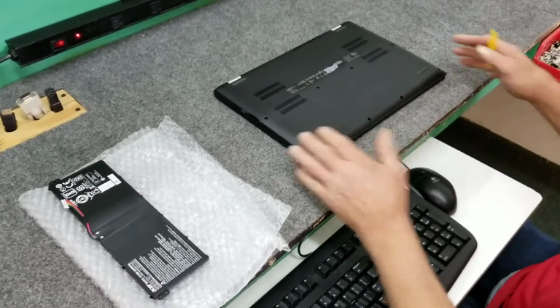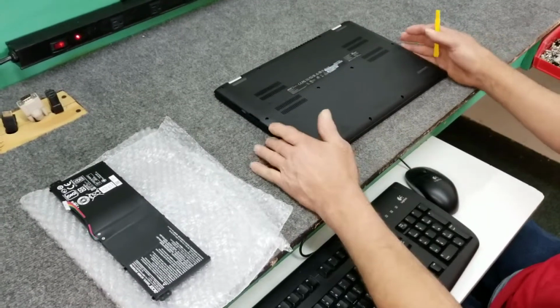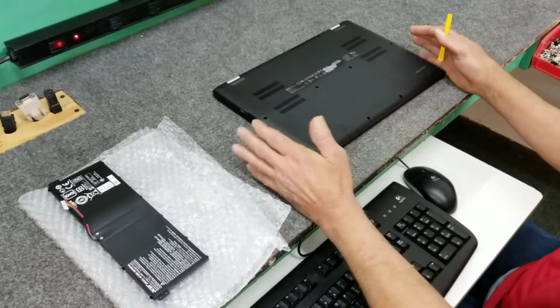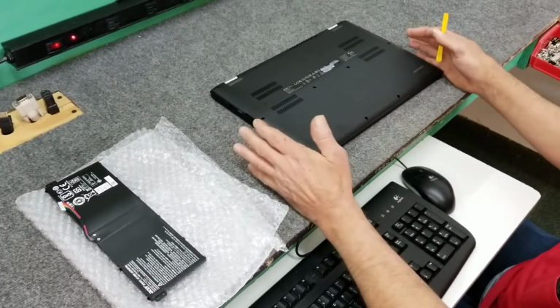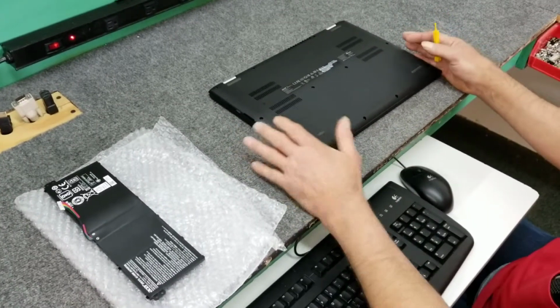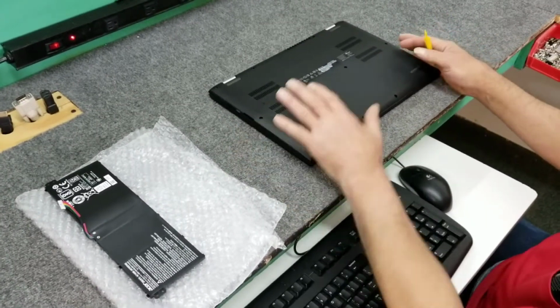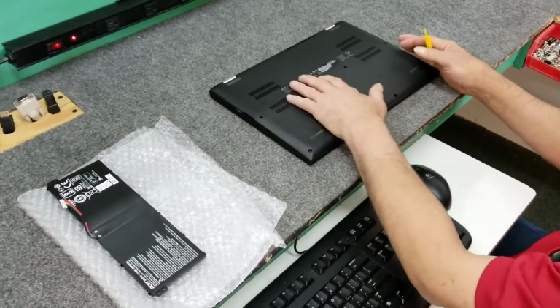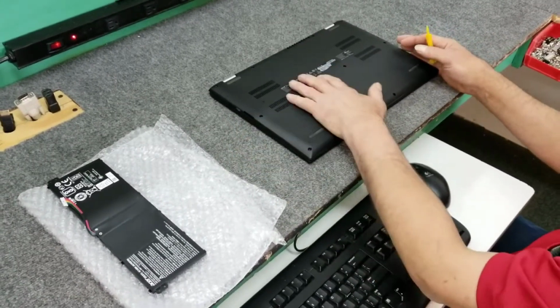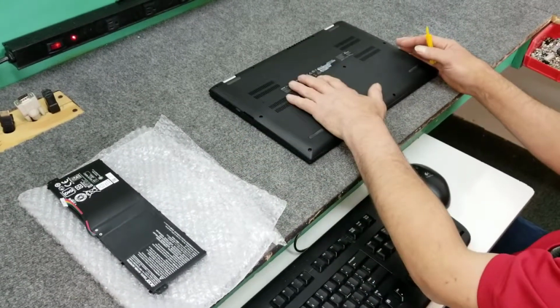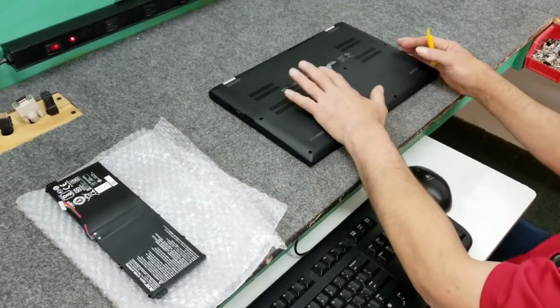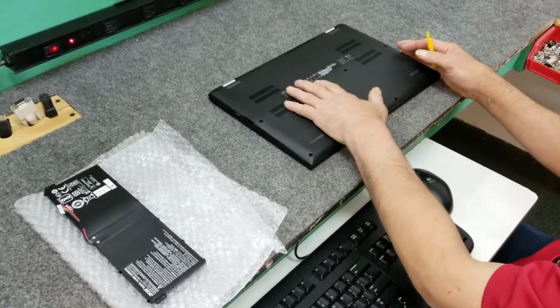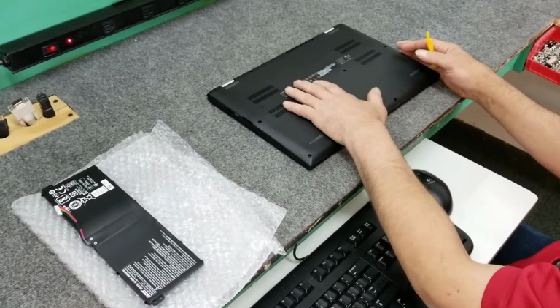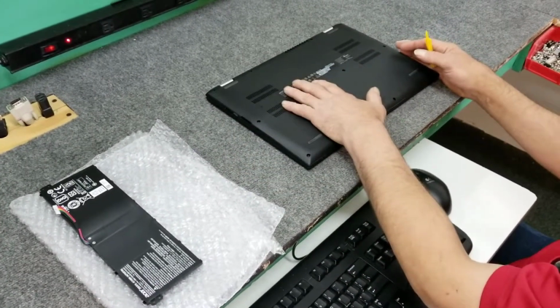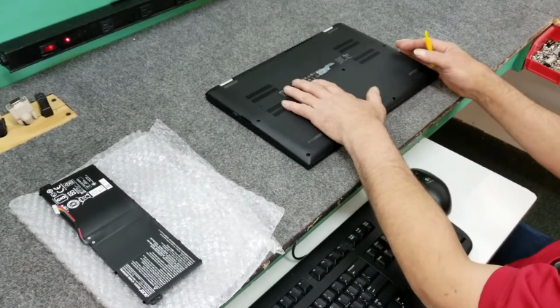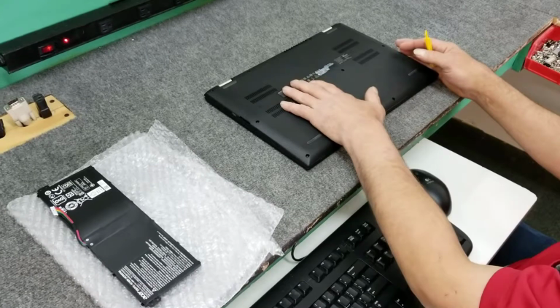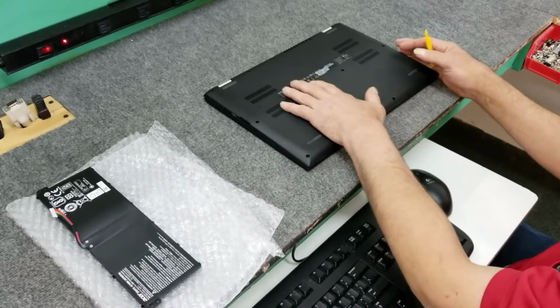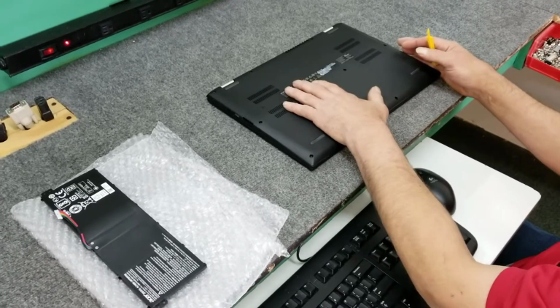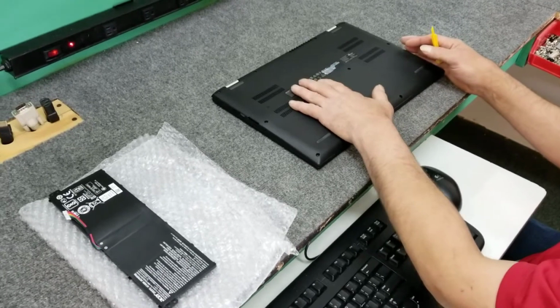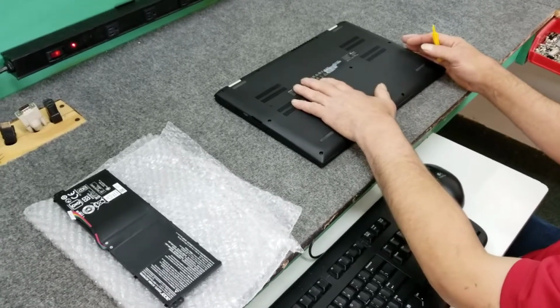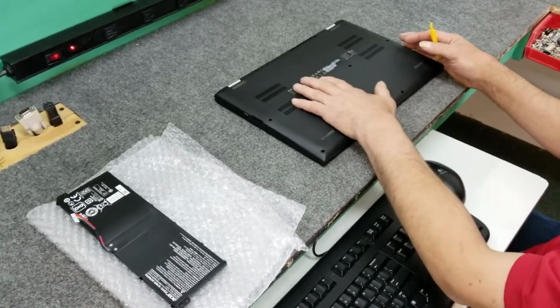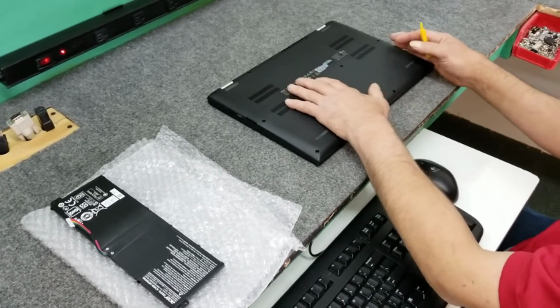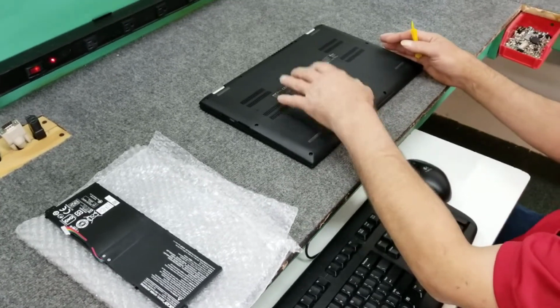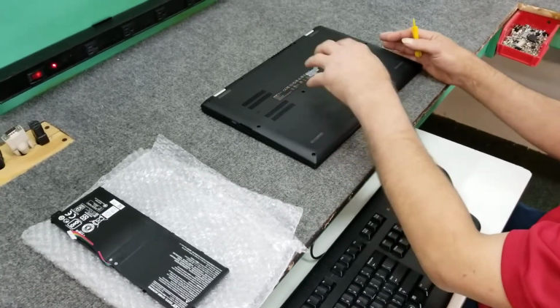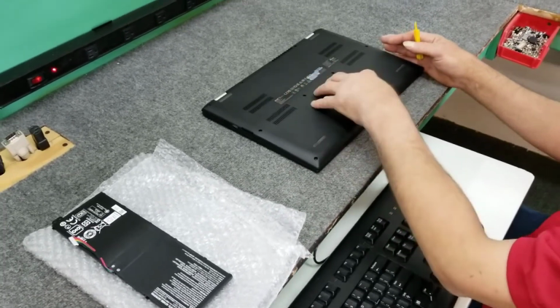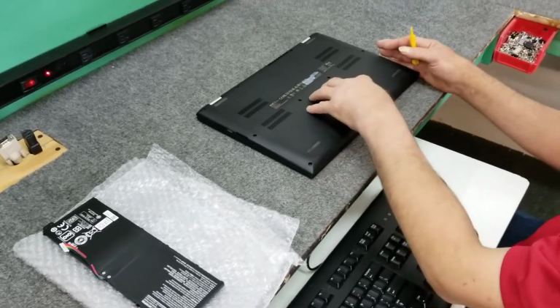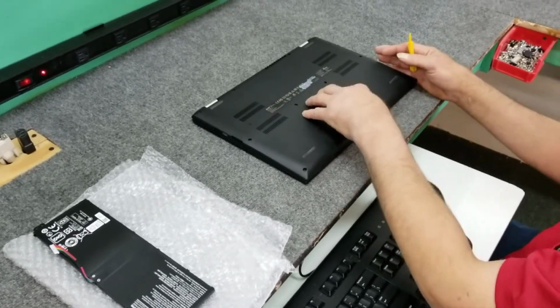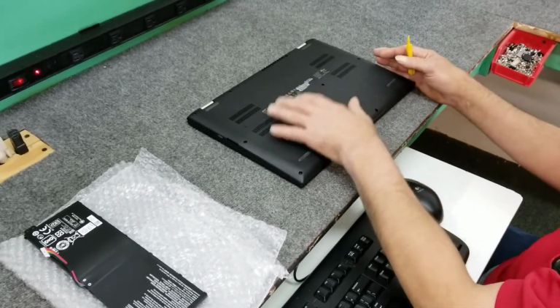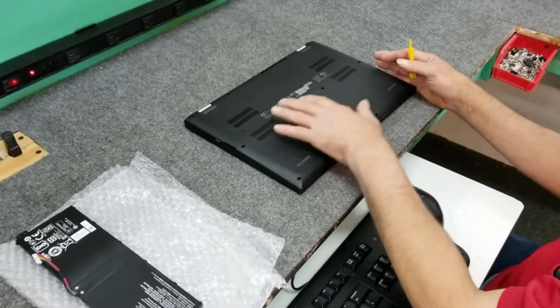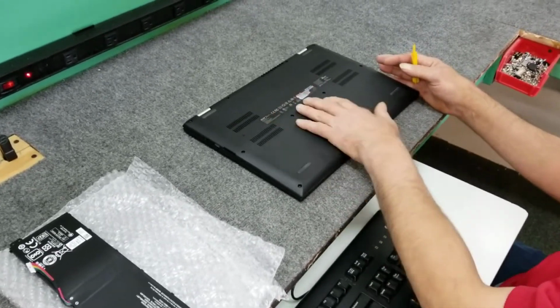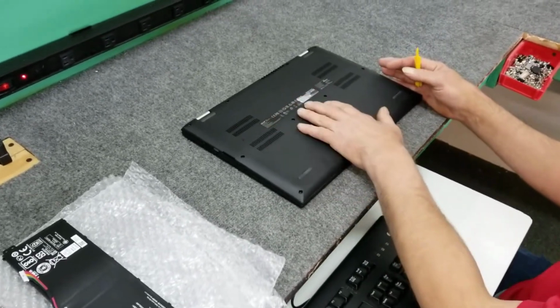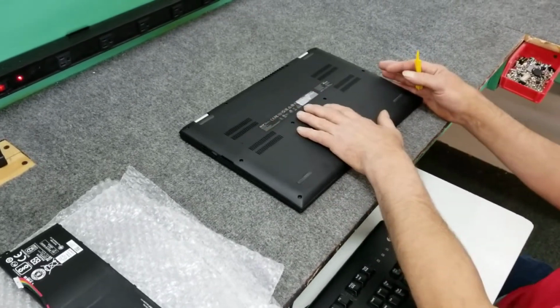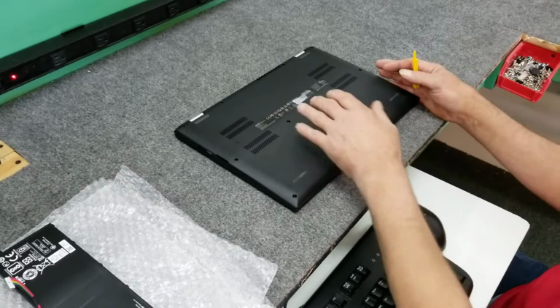In this video I have an Acer Aspire 2-in-1 15.6 inch laptop. It's got a bad battery in it. I'm going to show you how to replace a battery in this.